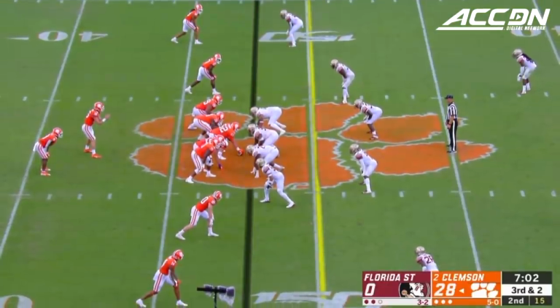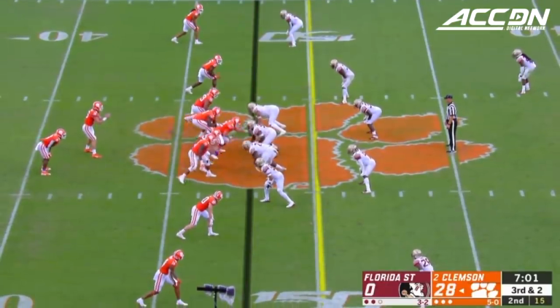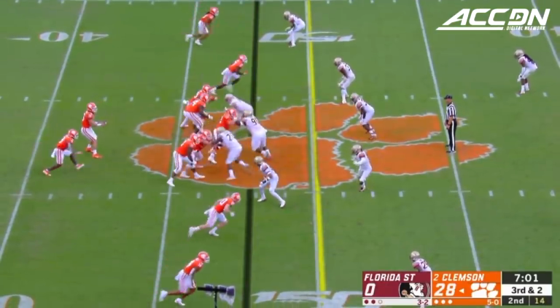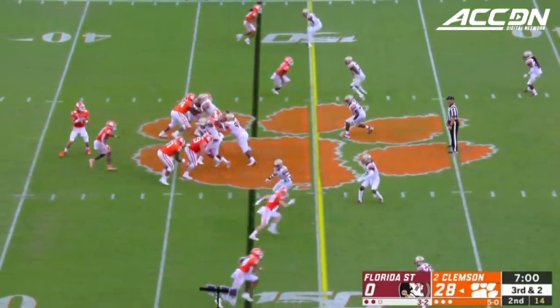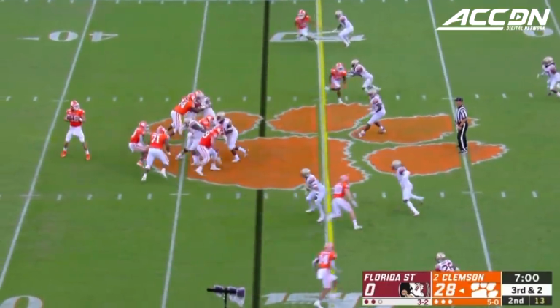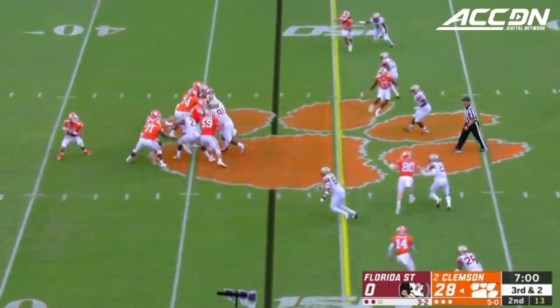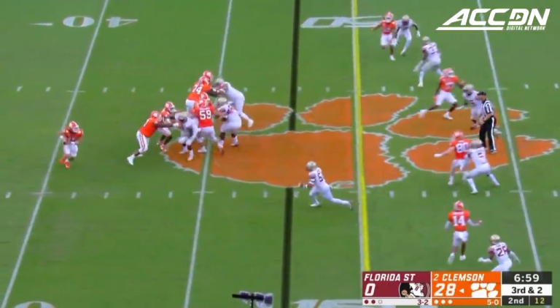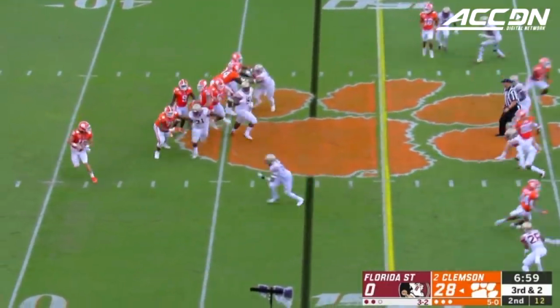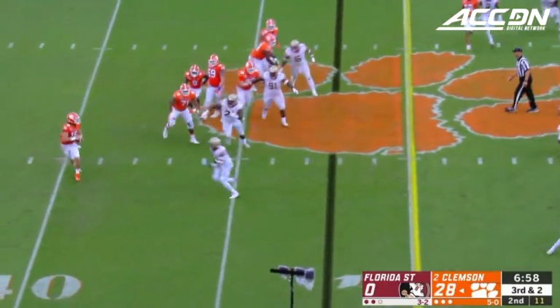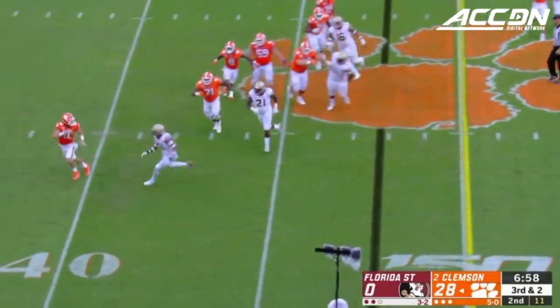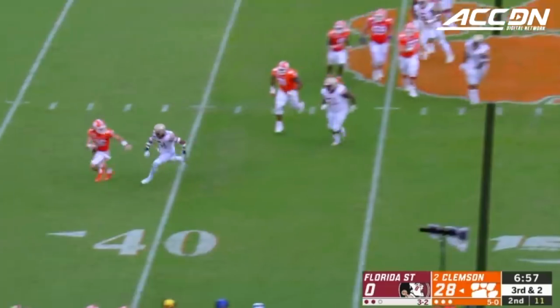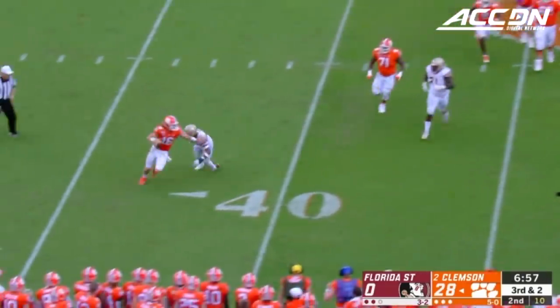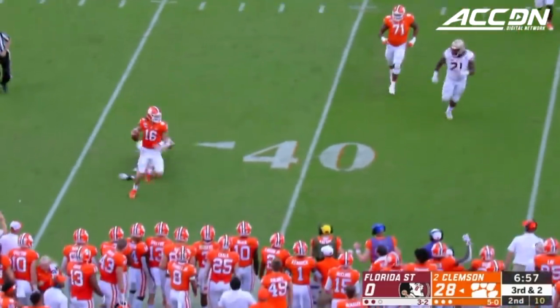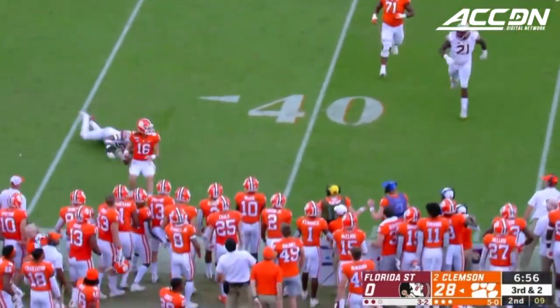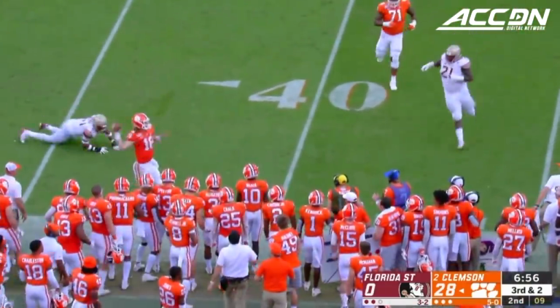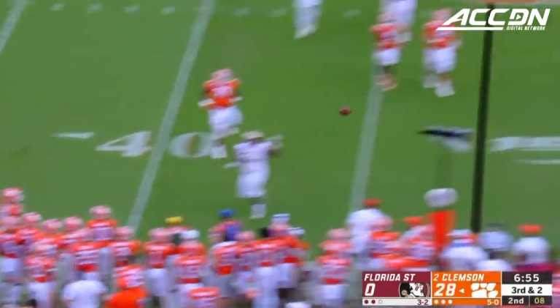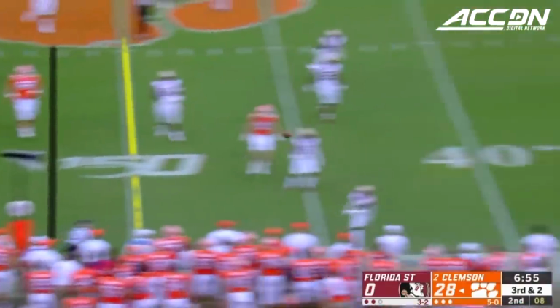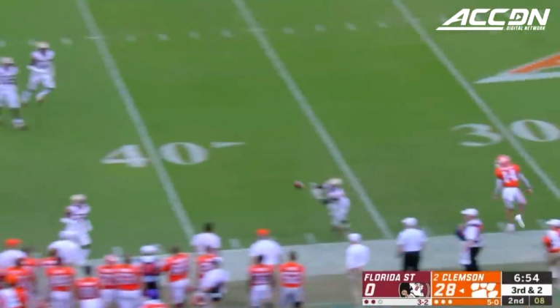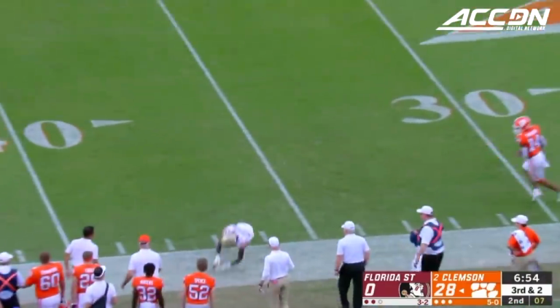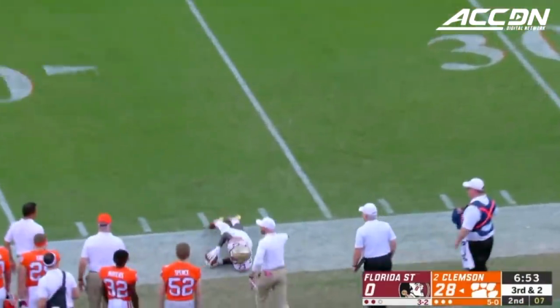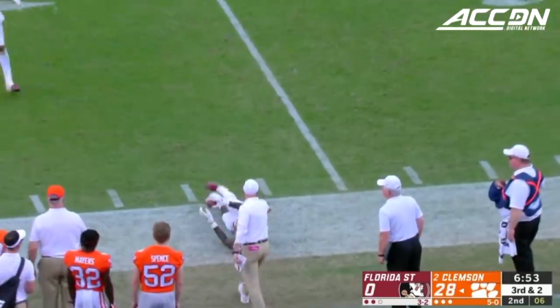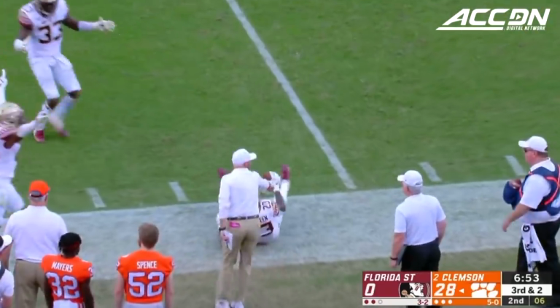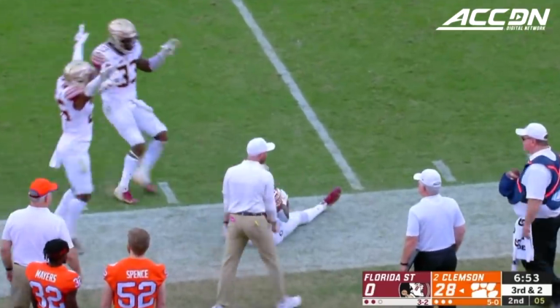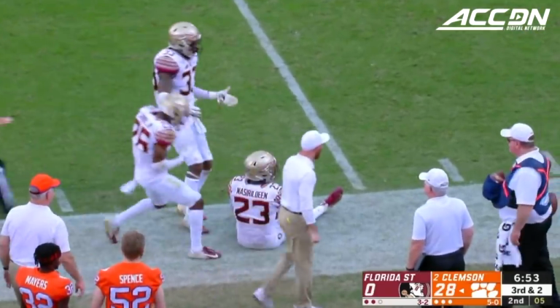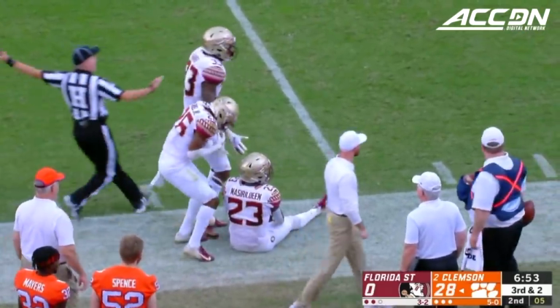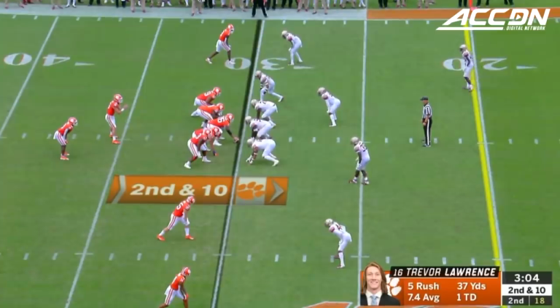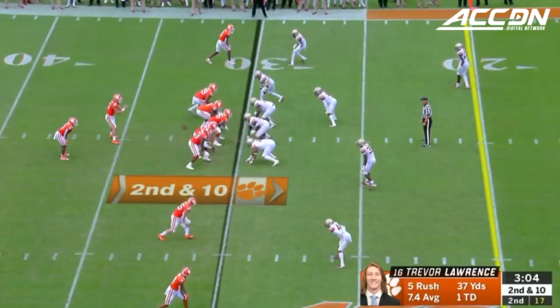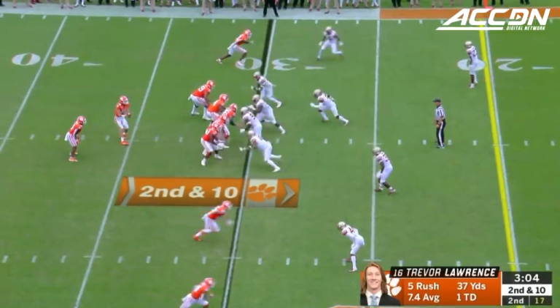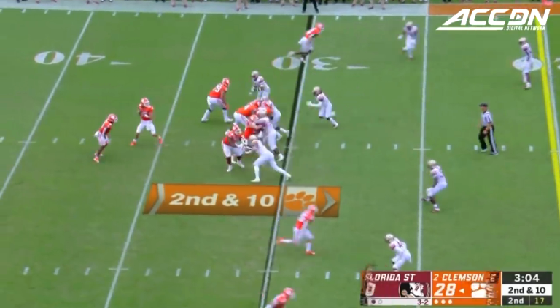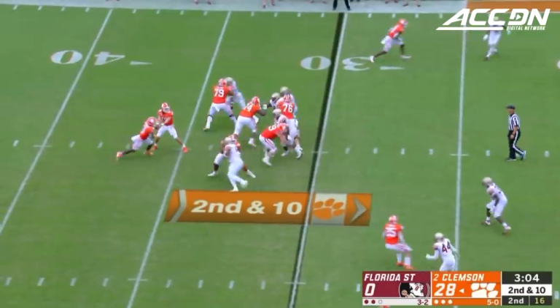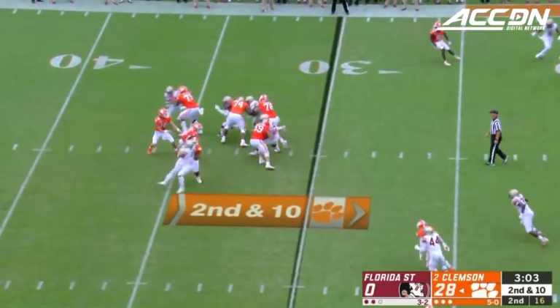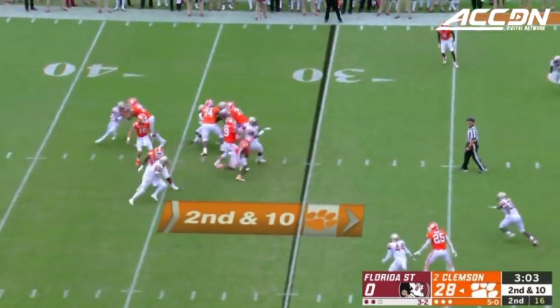That could have taken Clemson right out of the mix for good this season. Here's Lawrence under some pressure, able to escape and throw — and it's intercepted. On the offensive side, they've got to get Trevor going. That's exactly what's happening today.